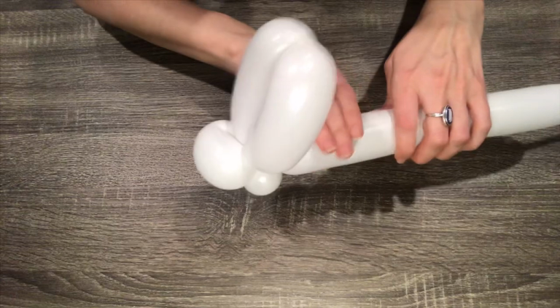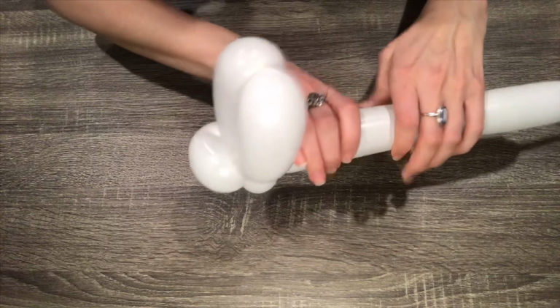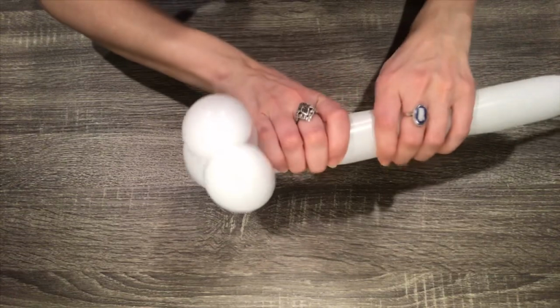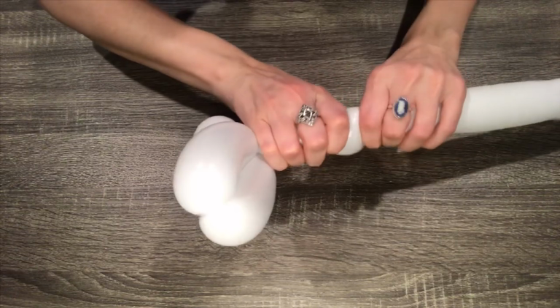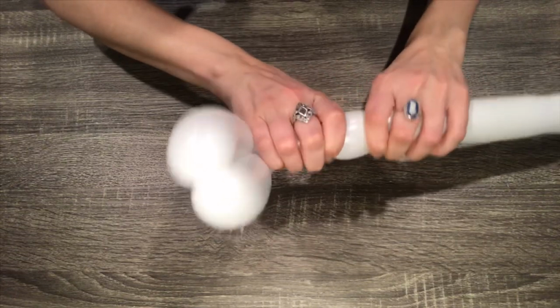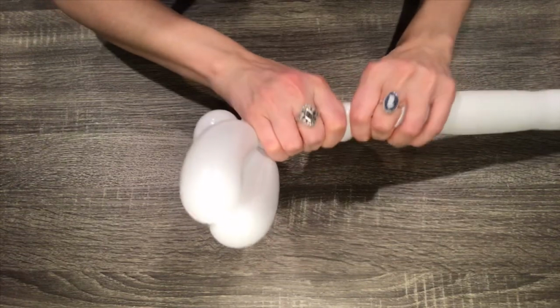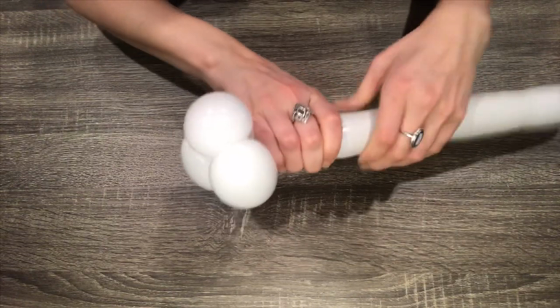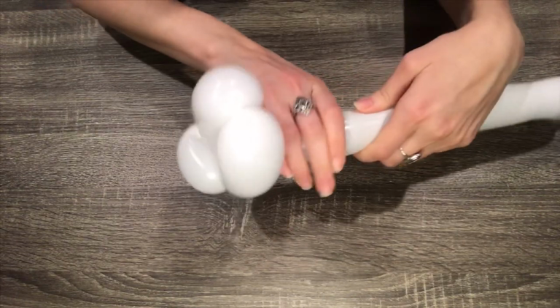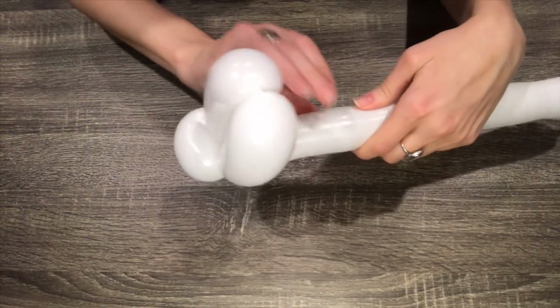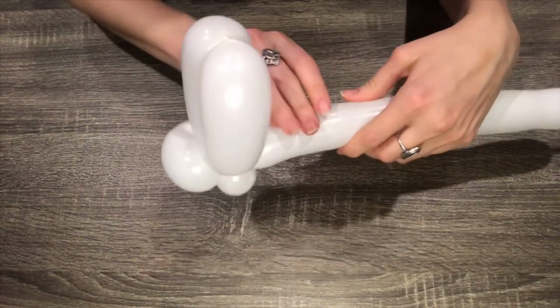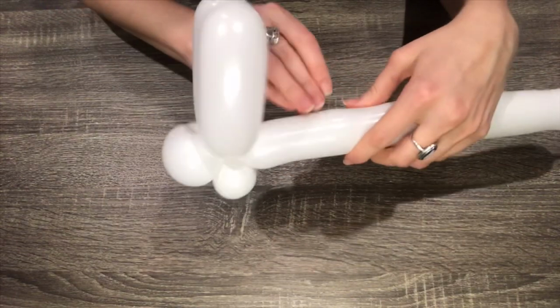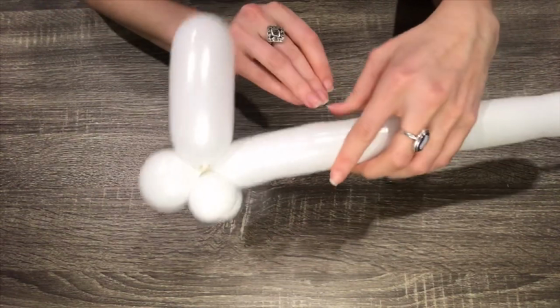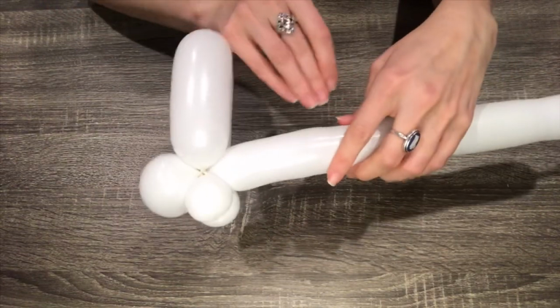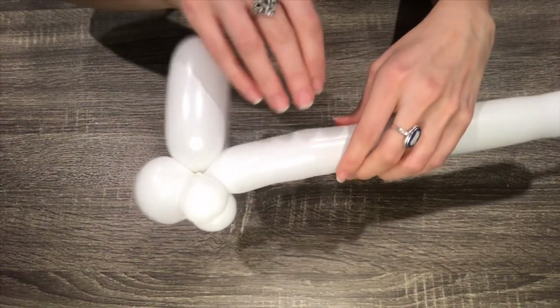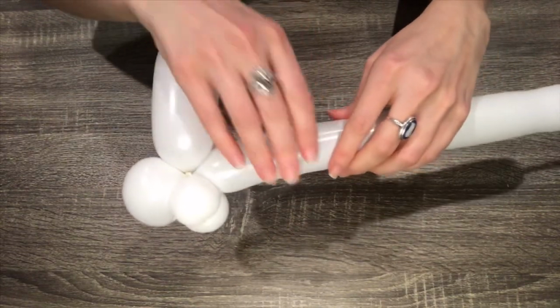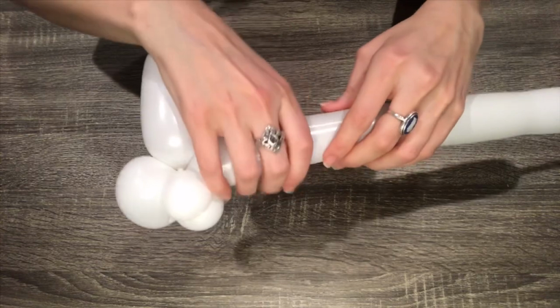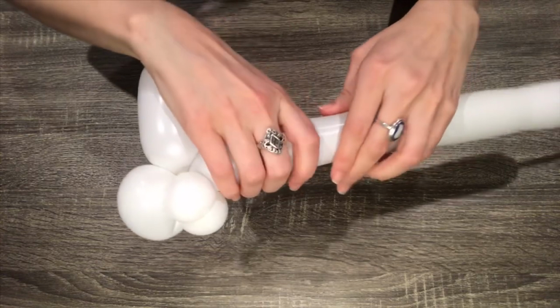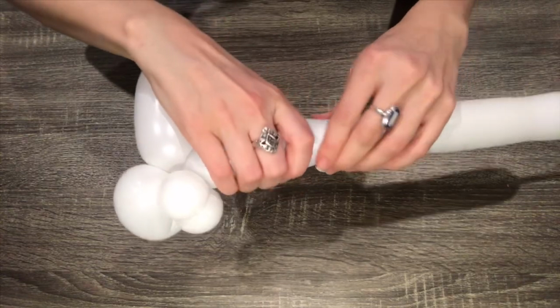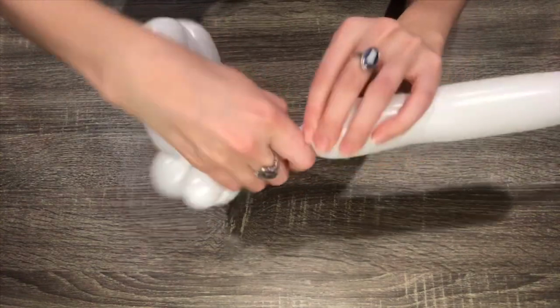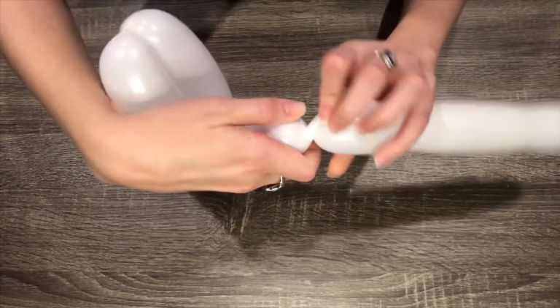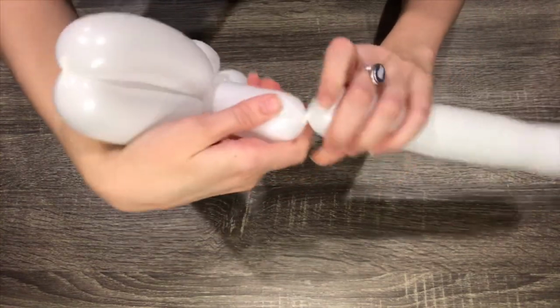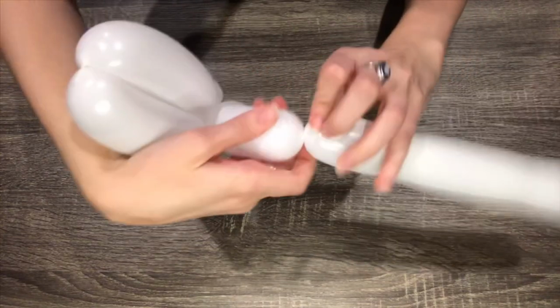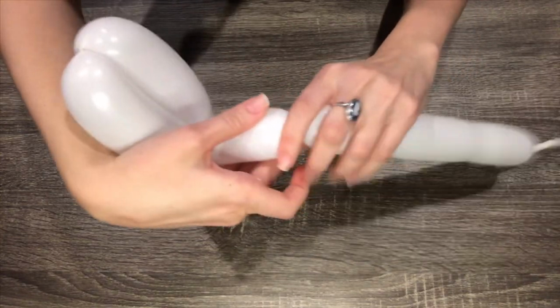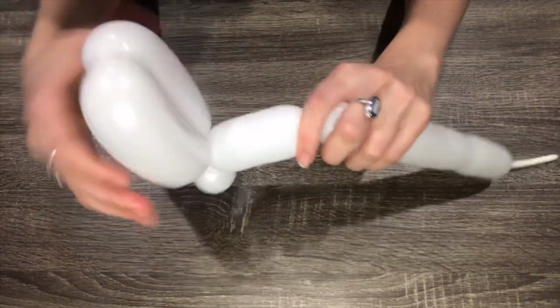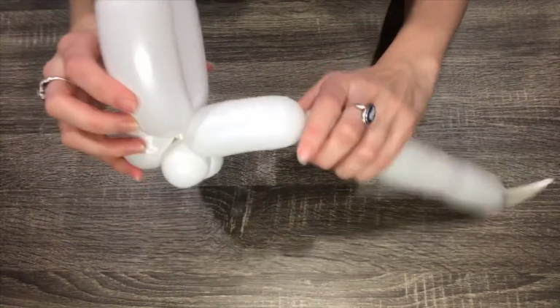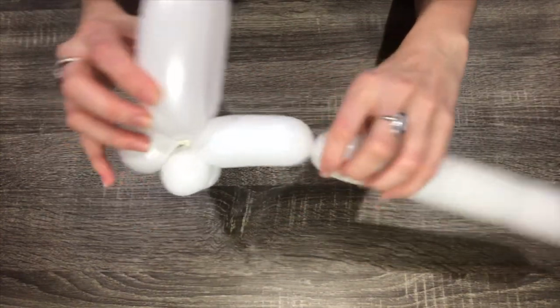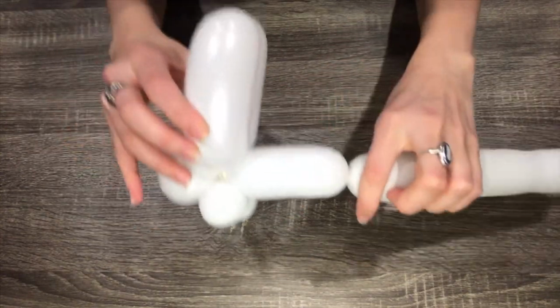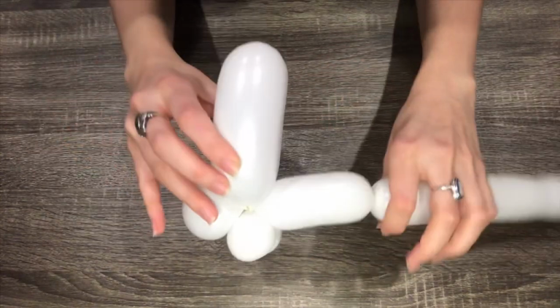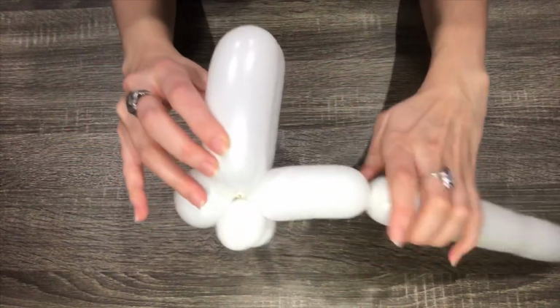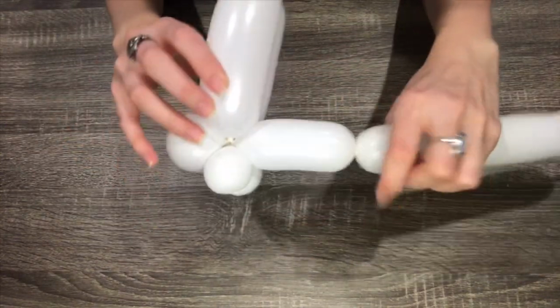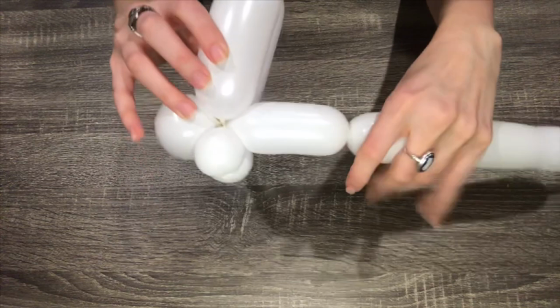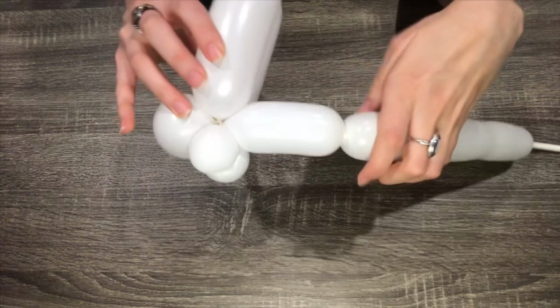Squeeze the remainder of the balloon again to soften it, then make a four-finger bubble. This will be the rabbit's body.